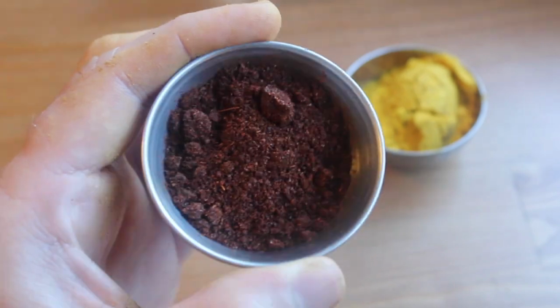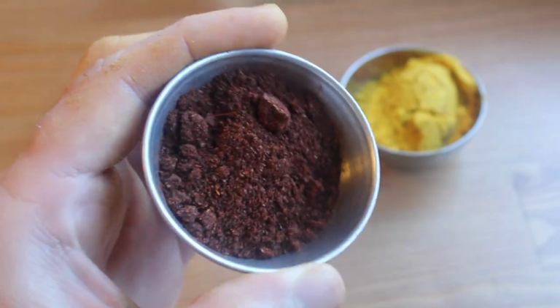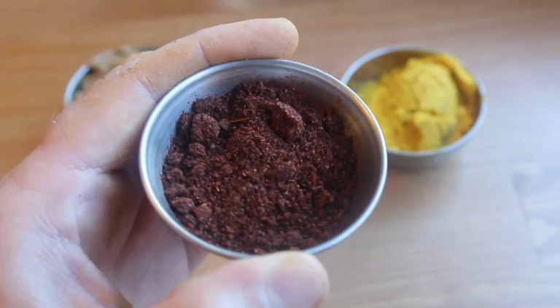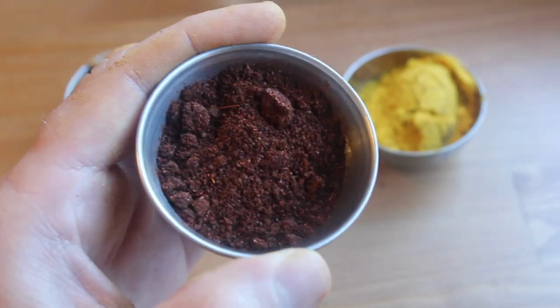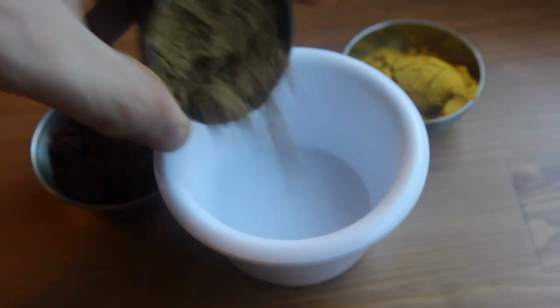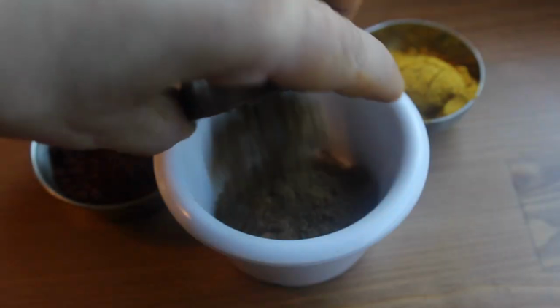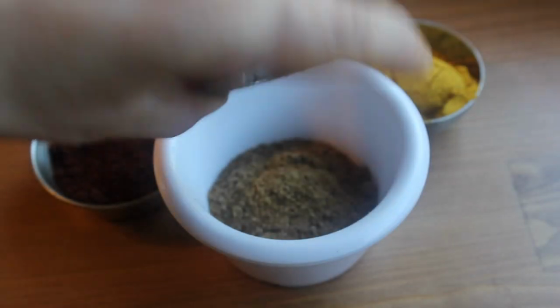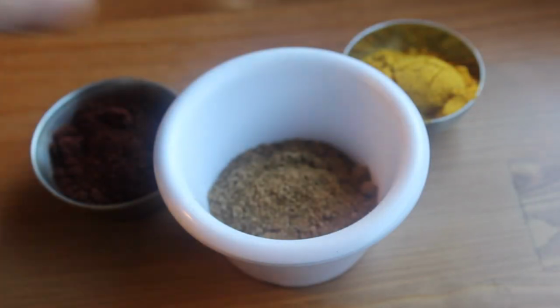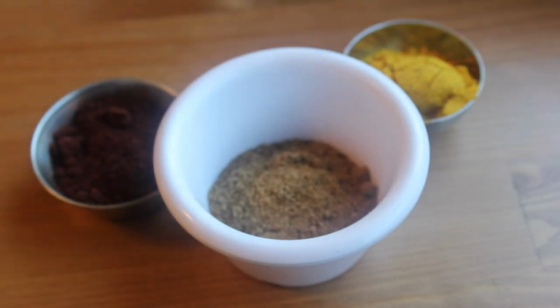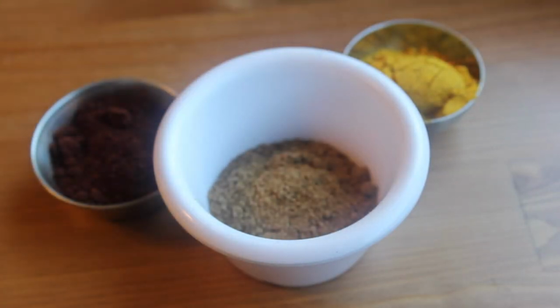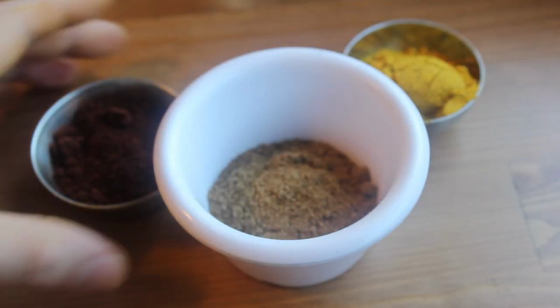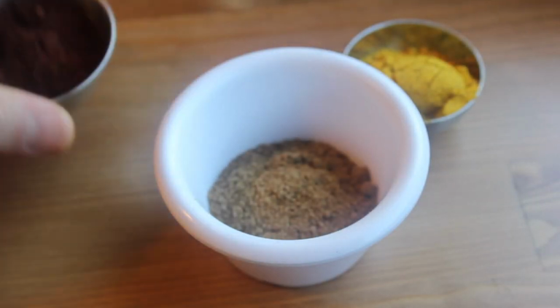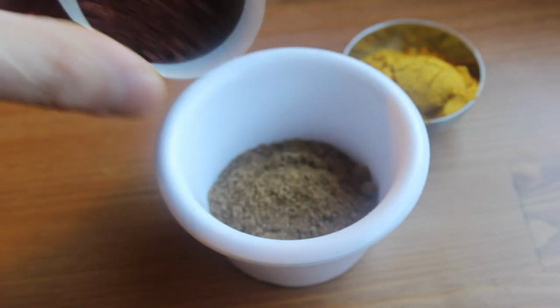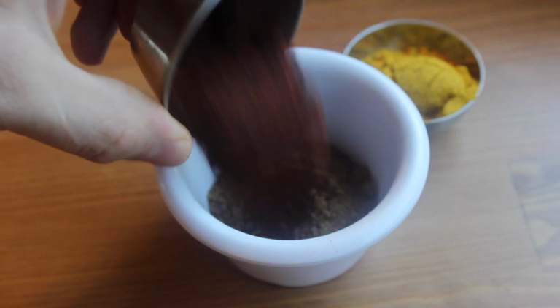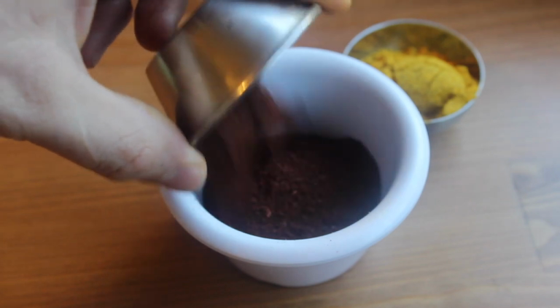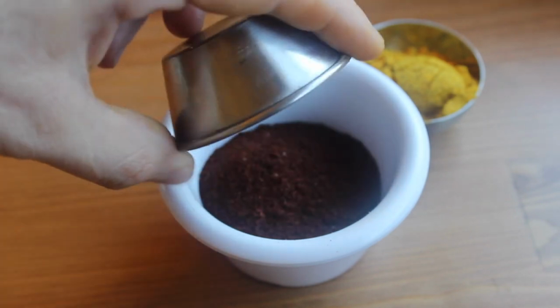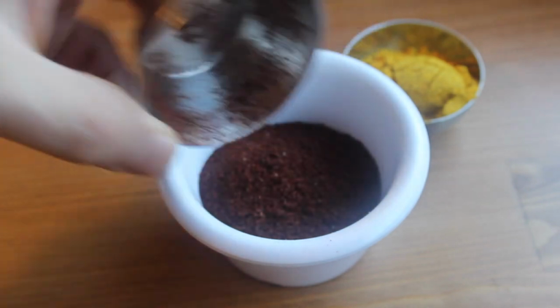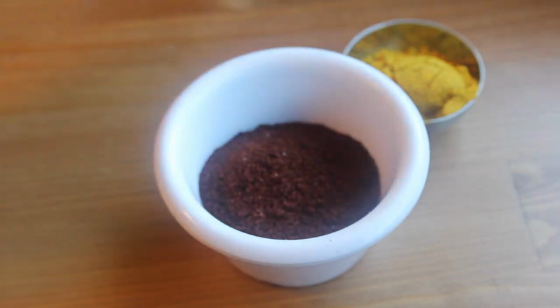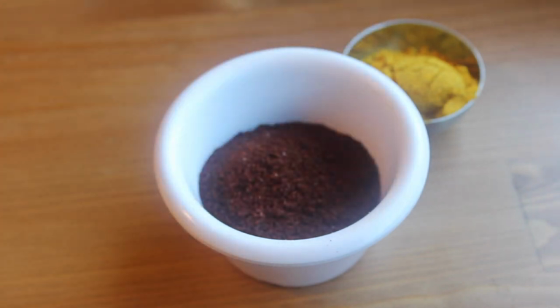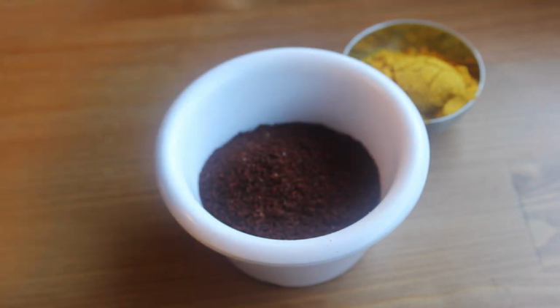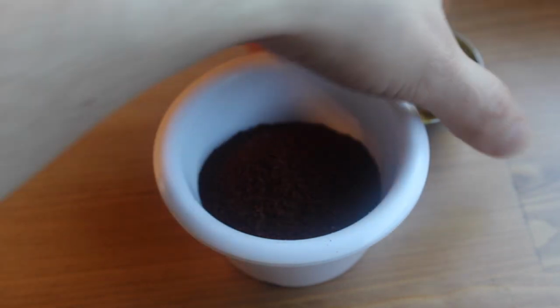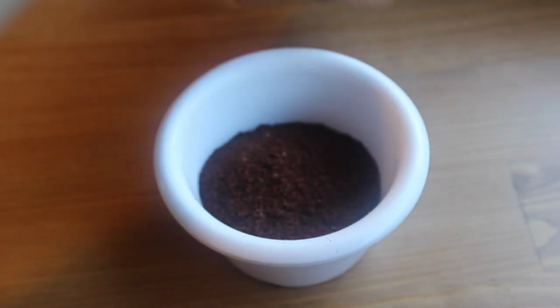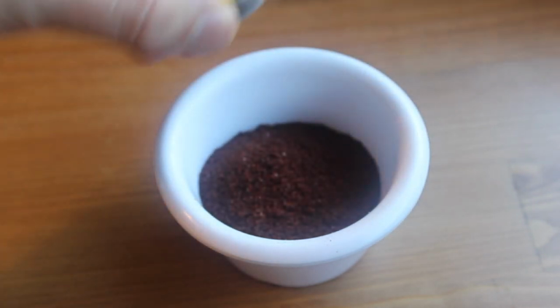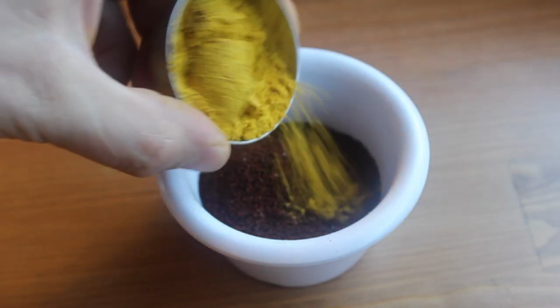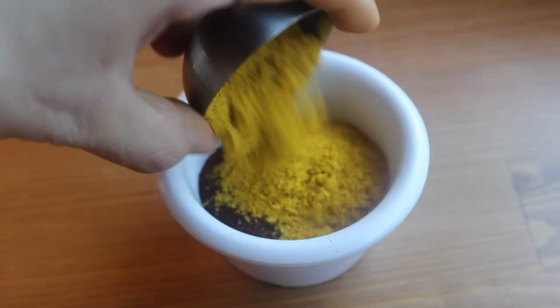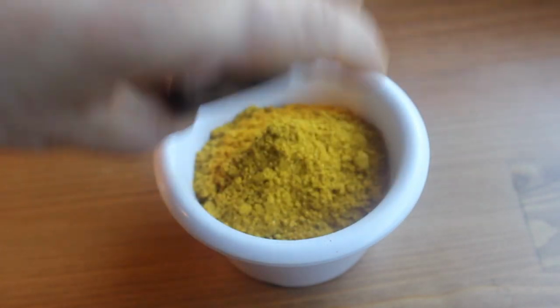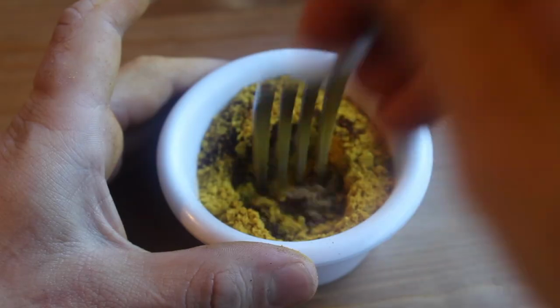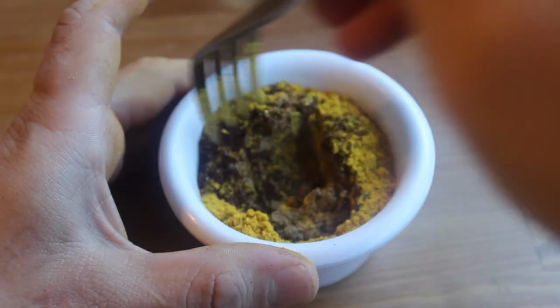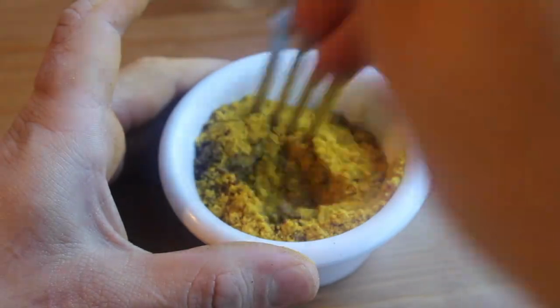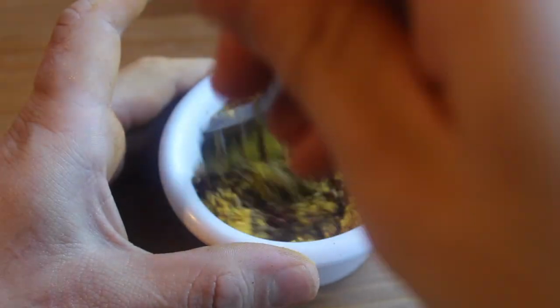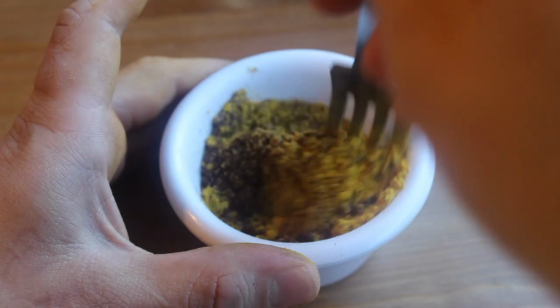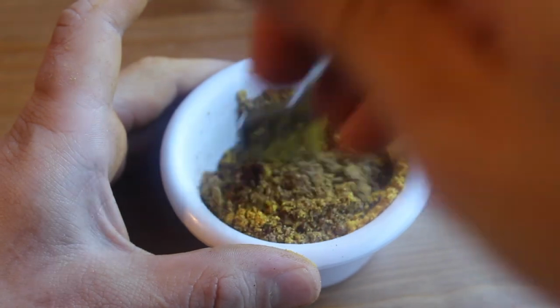It starts with garam masala, curry powder, and dark chili powder. The darker the better. Mix all these spices together and then set them aside.